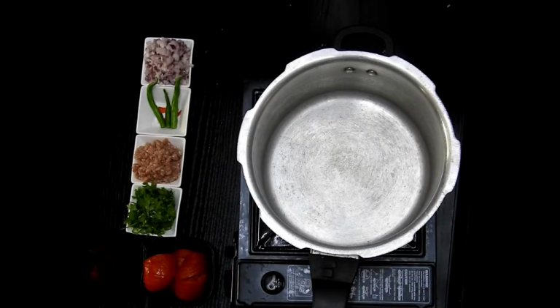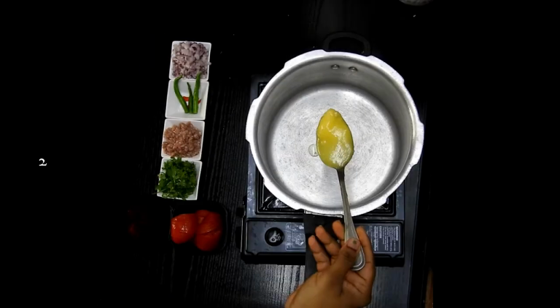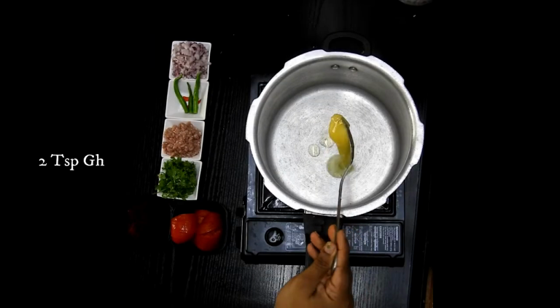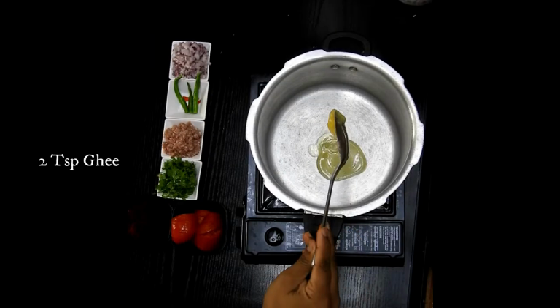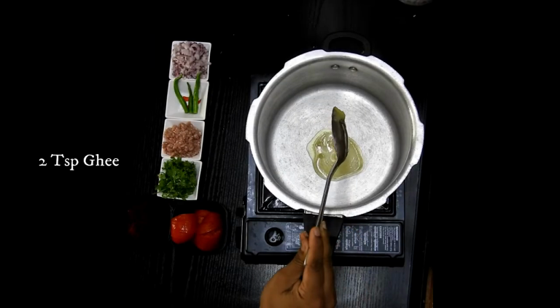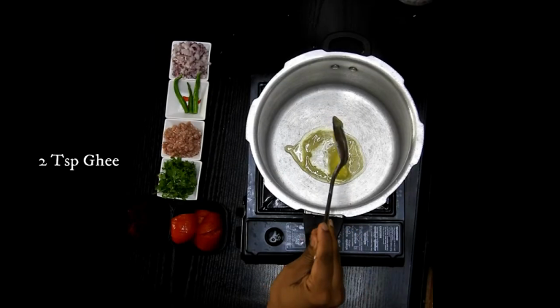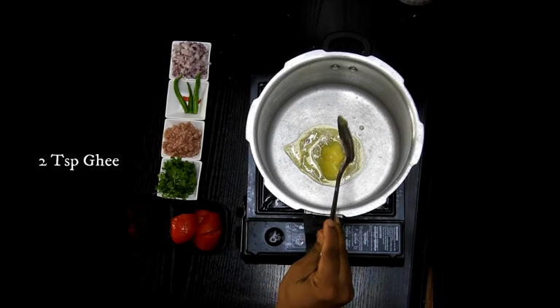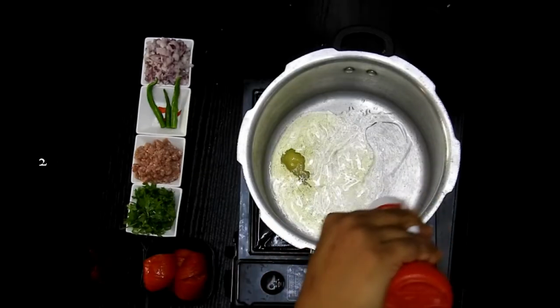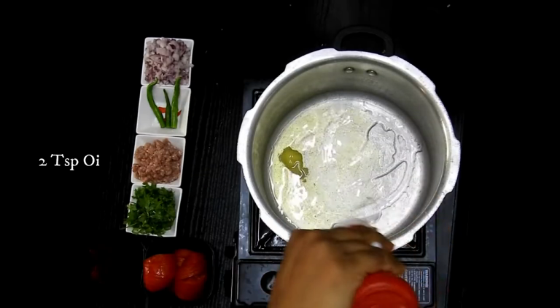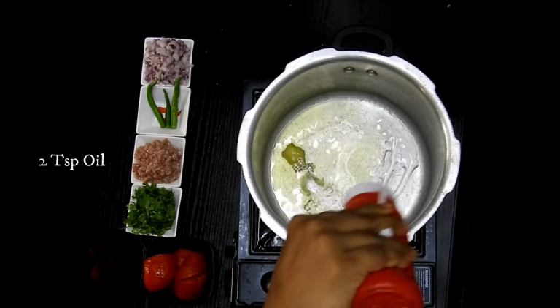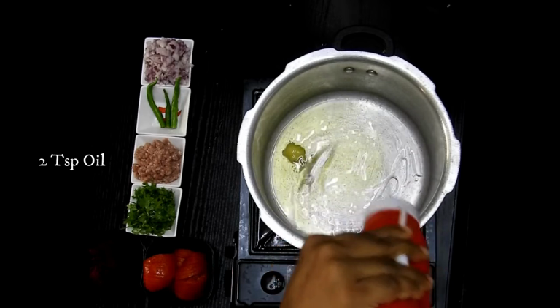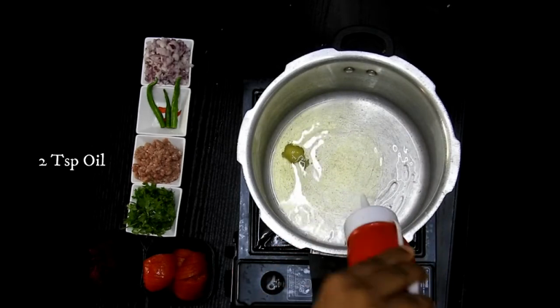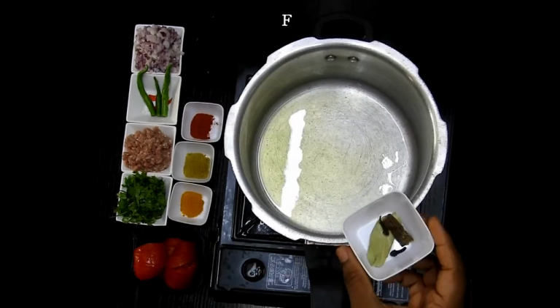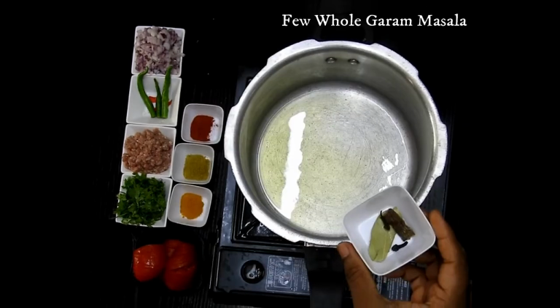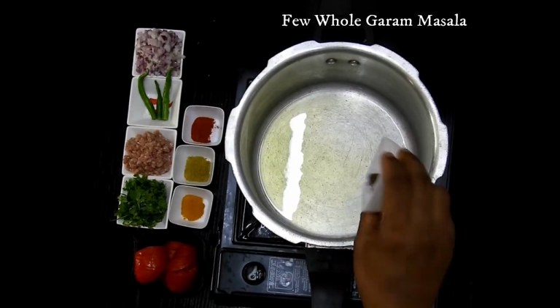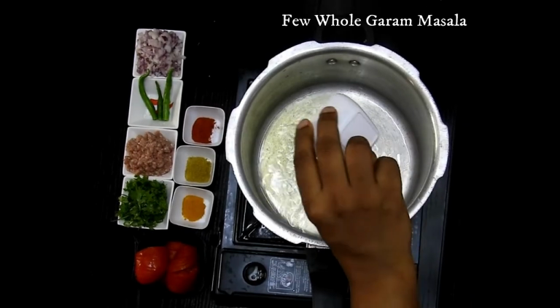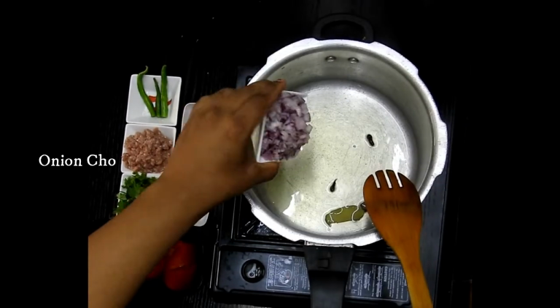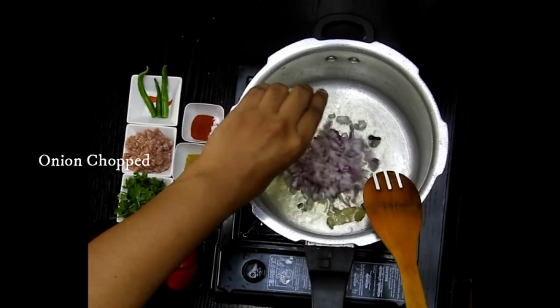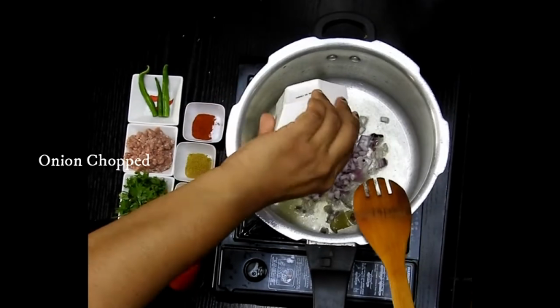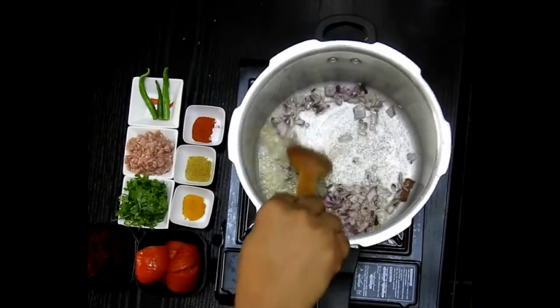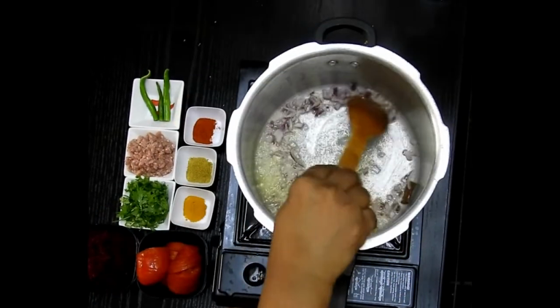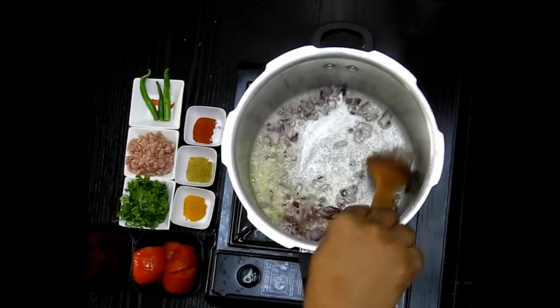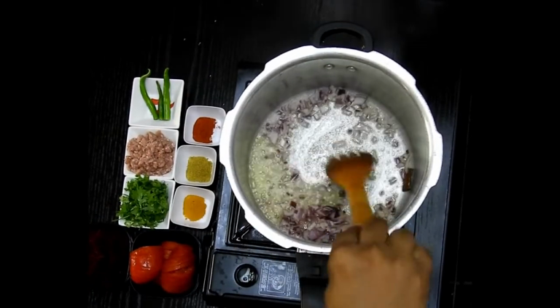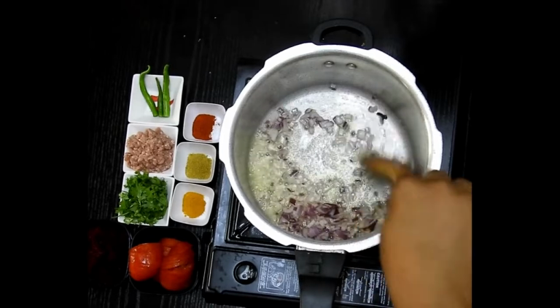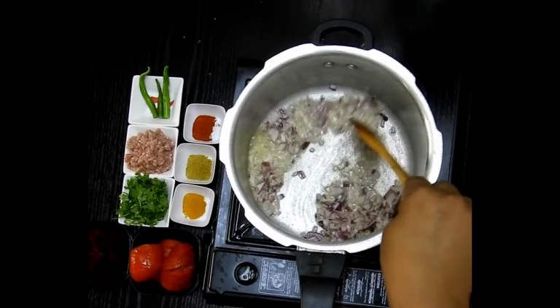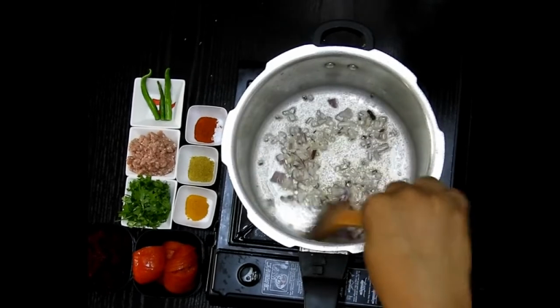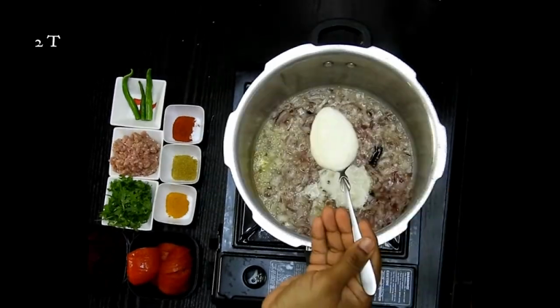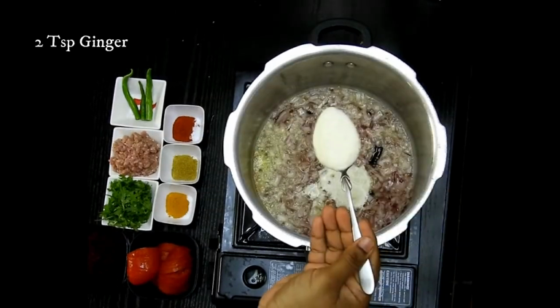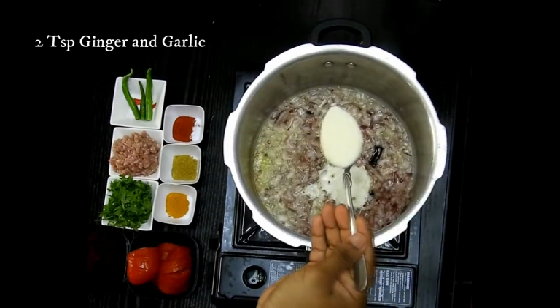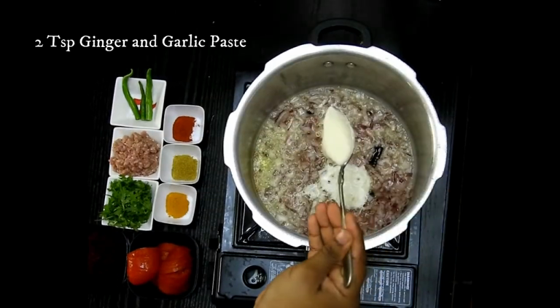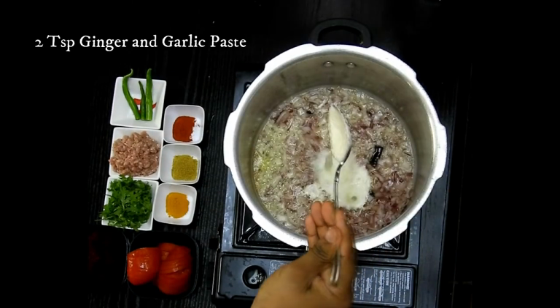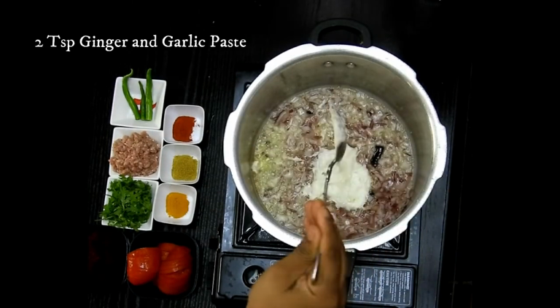To a pressure cooker I'm going to add around 1 to 2 teaspoons of ghee along with some oil, a few garam masalas, and one small onion chopped. Ingredients are in the description box below. Then 2 teaspoons of ginger-garlic paste.